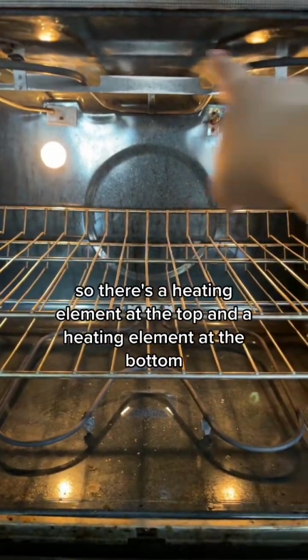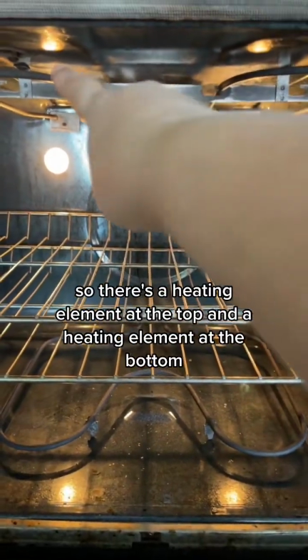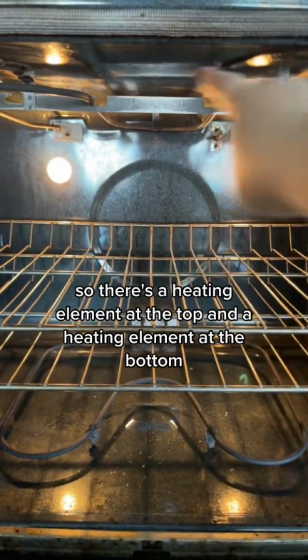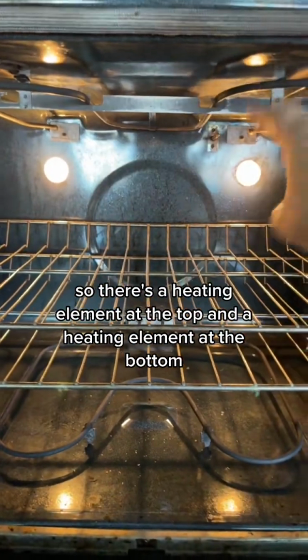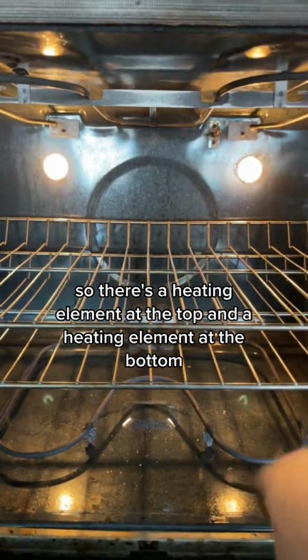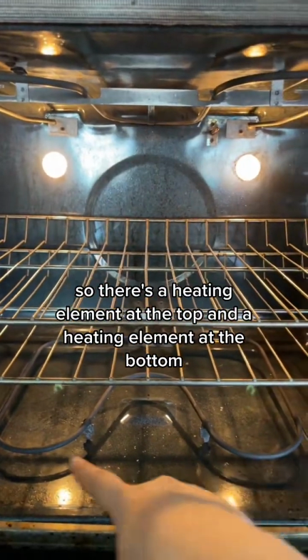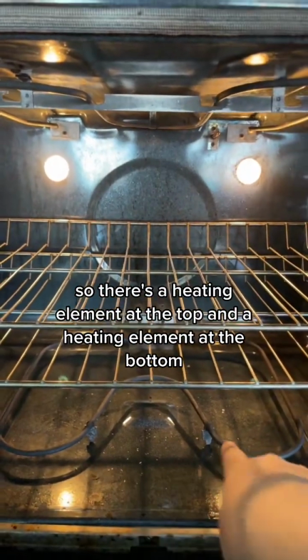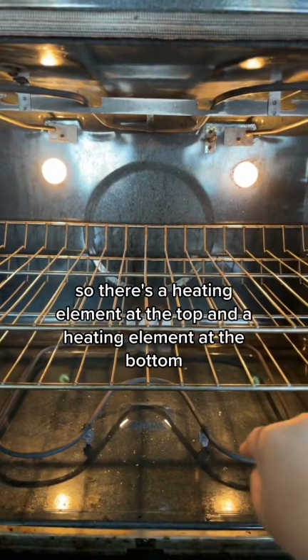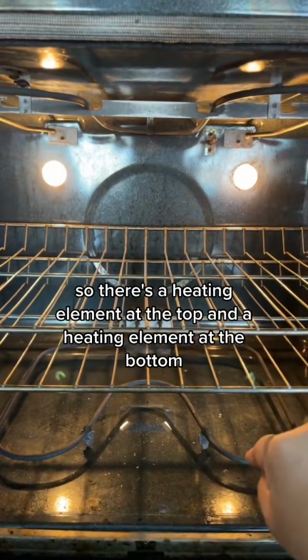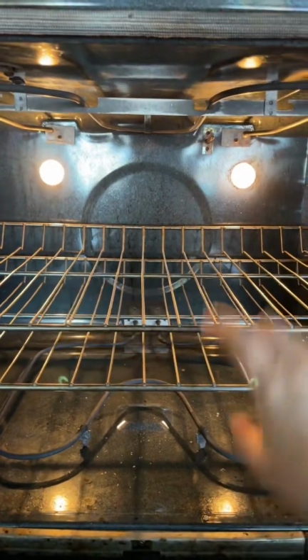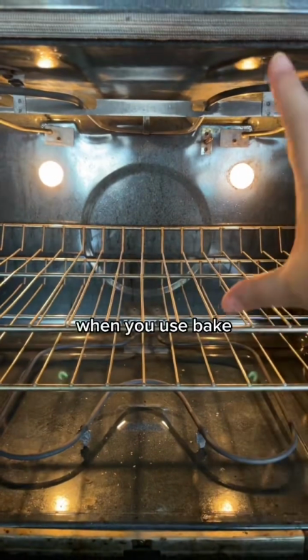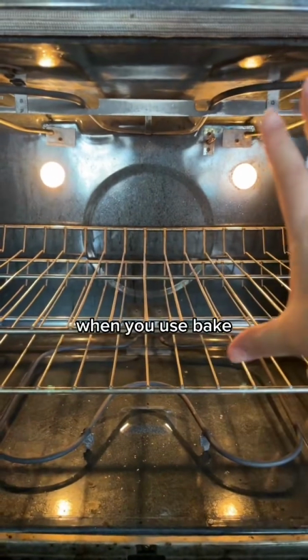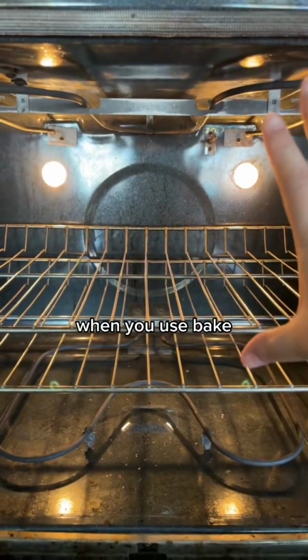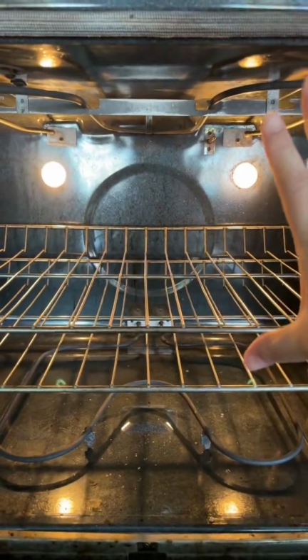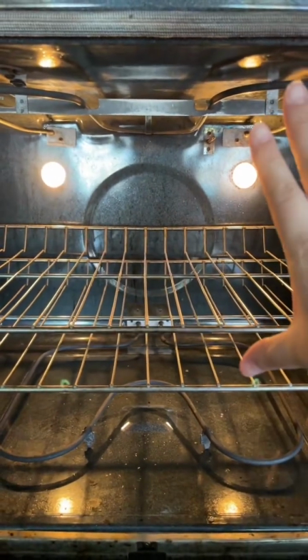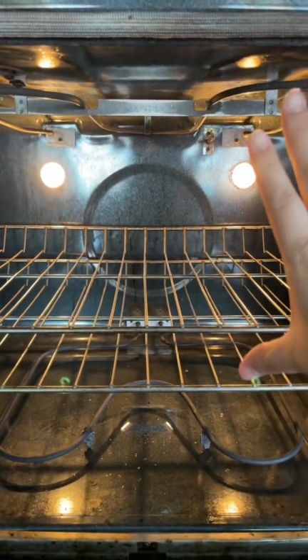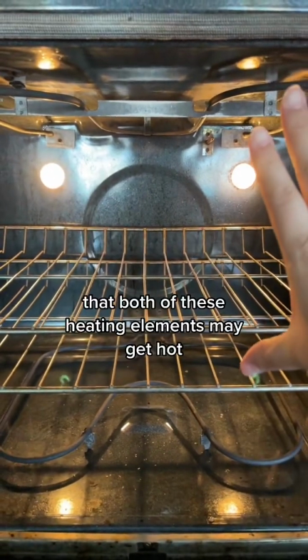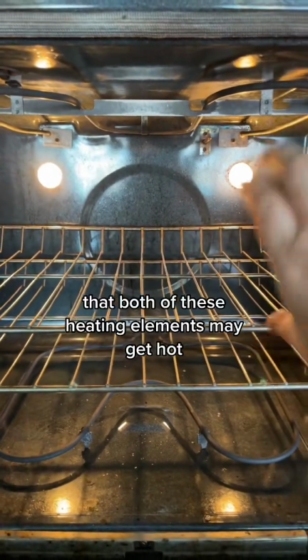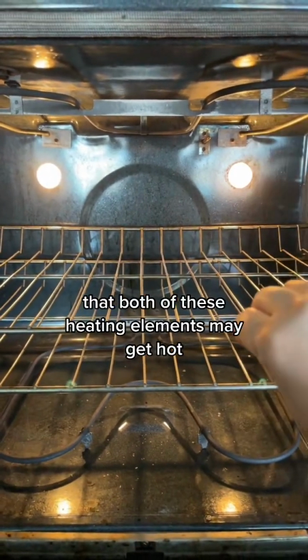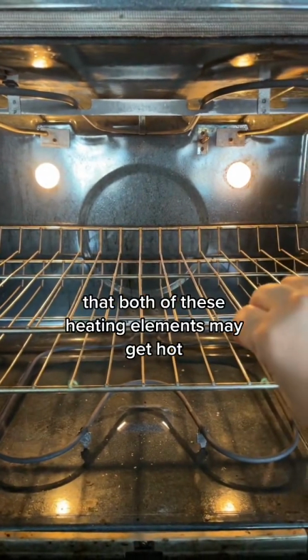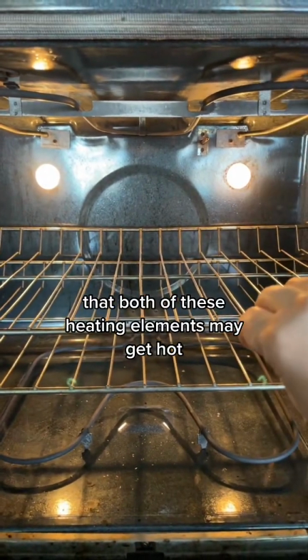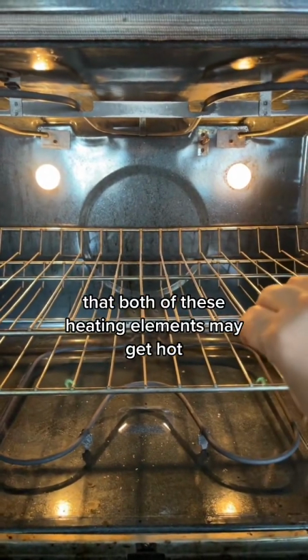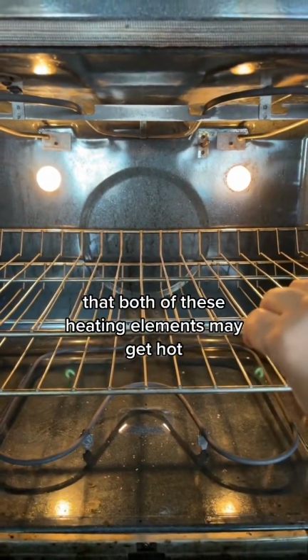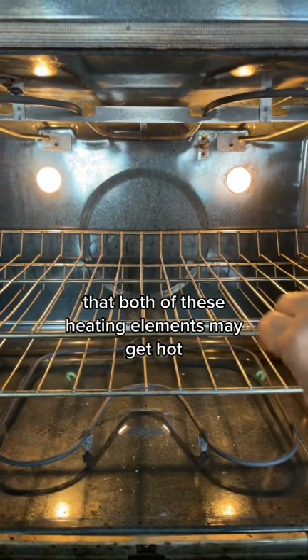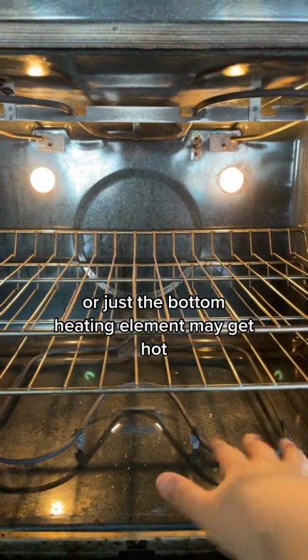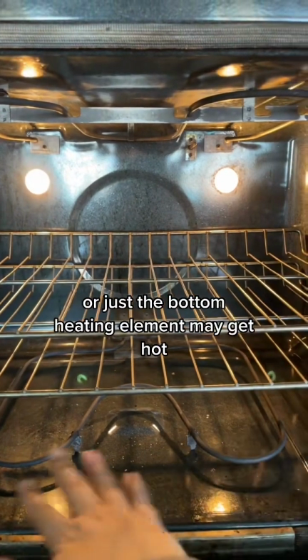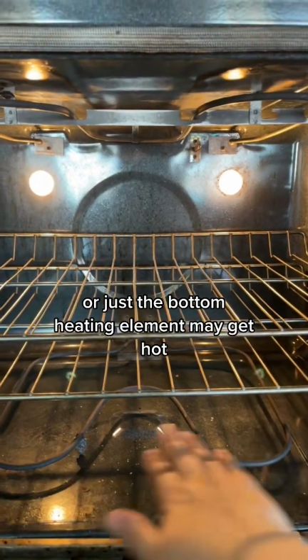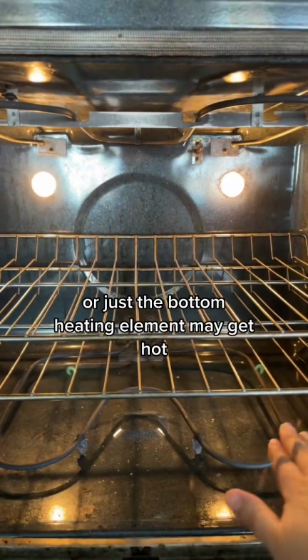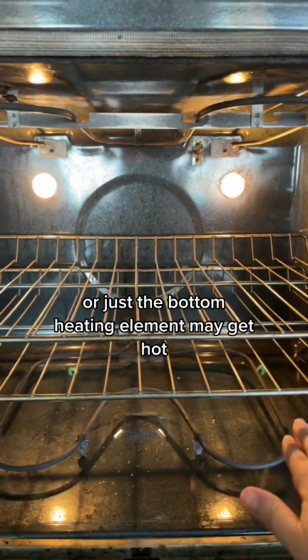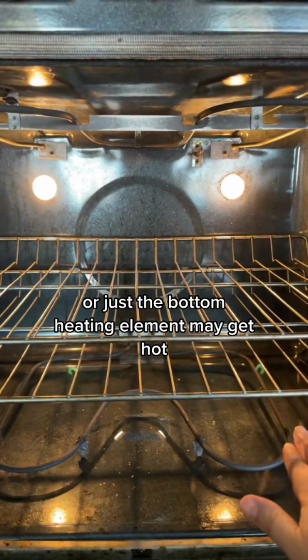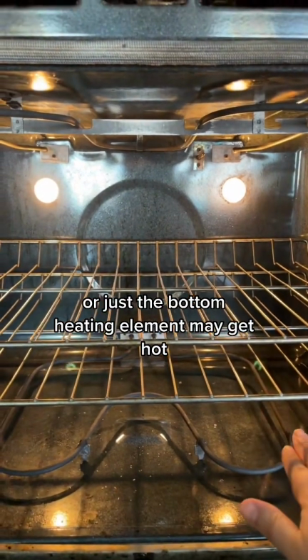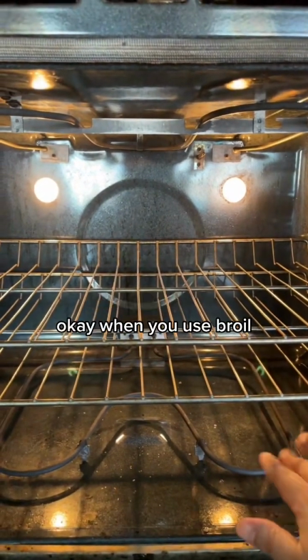There's a heating element at the top and a heating element at the bottom. When you use bake, both of these heating elements may get hot, or just the bottom heating element may get hot.